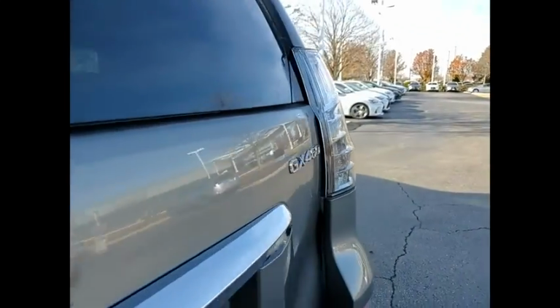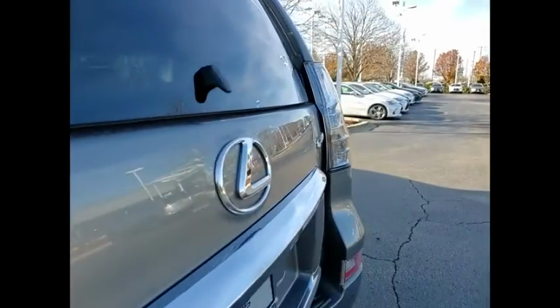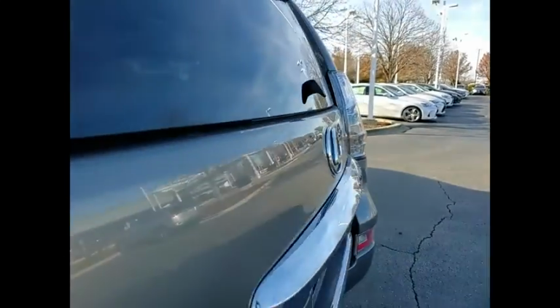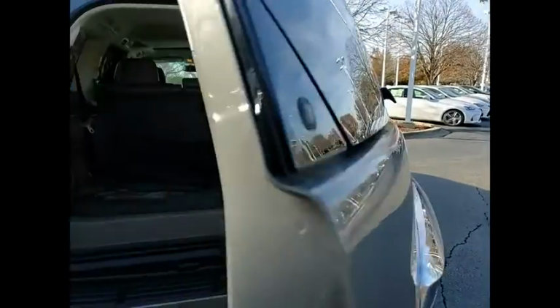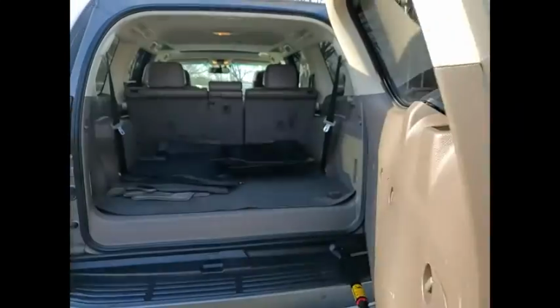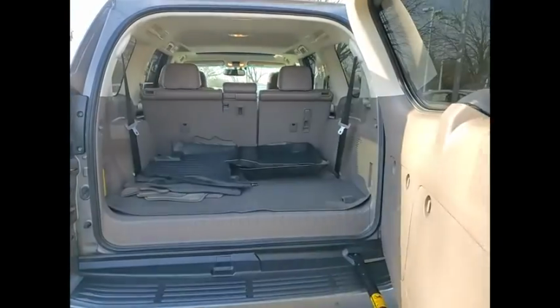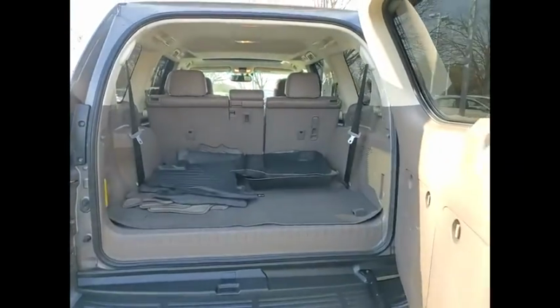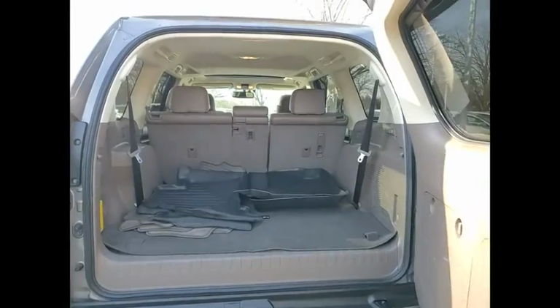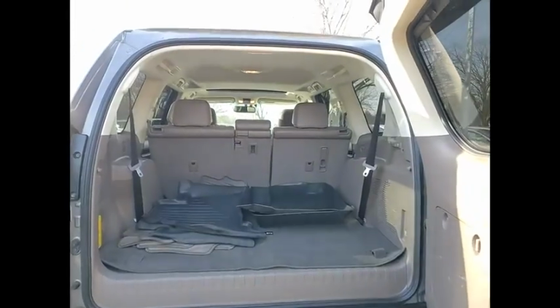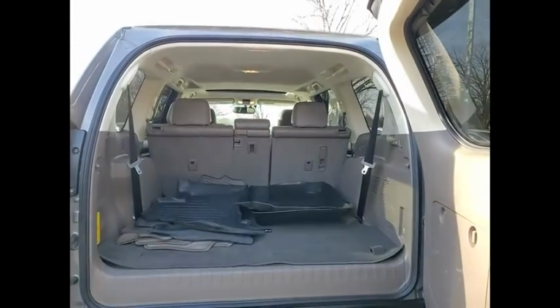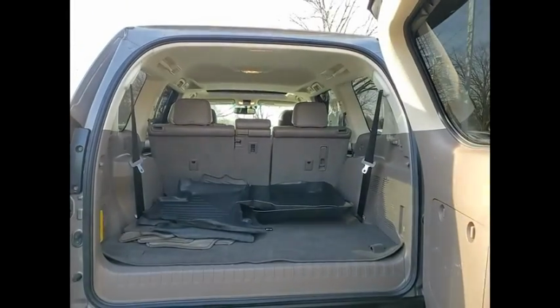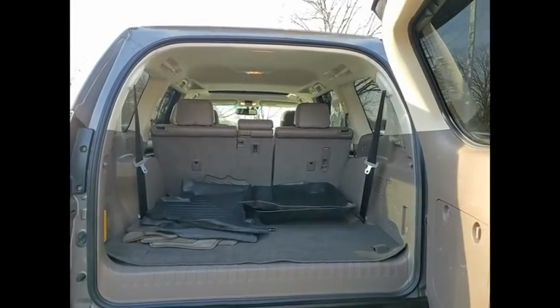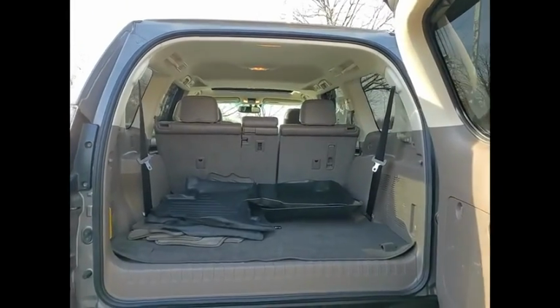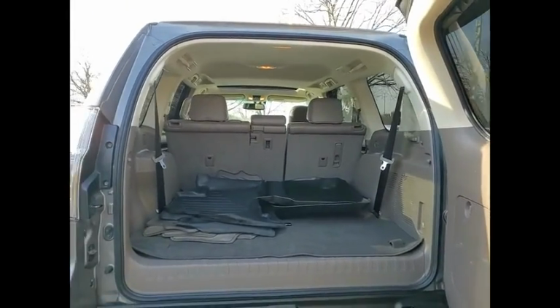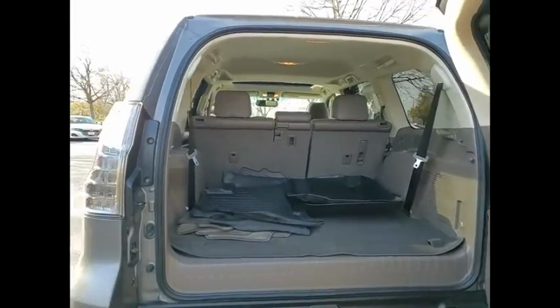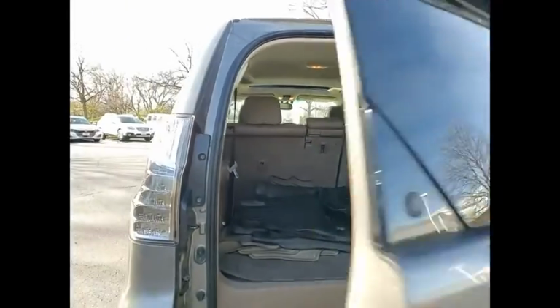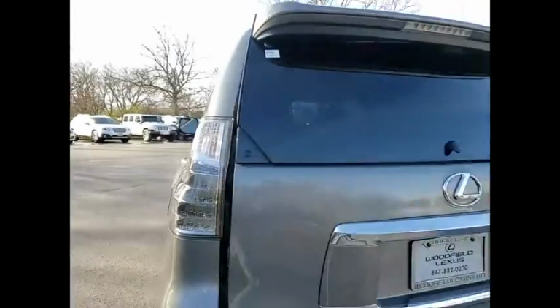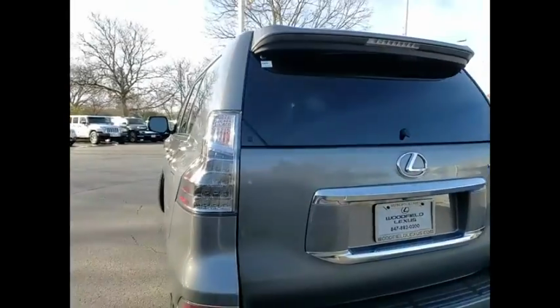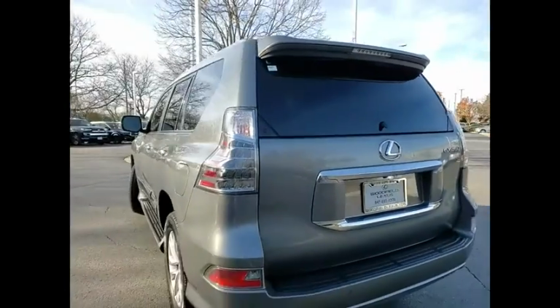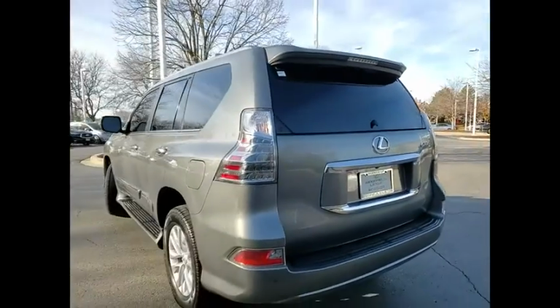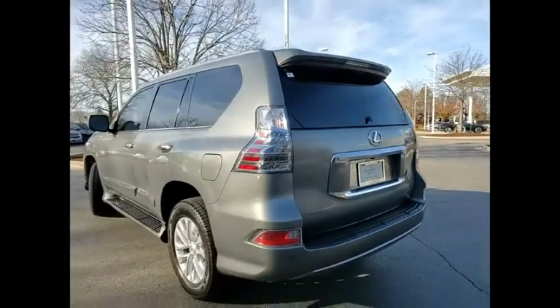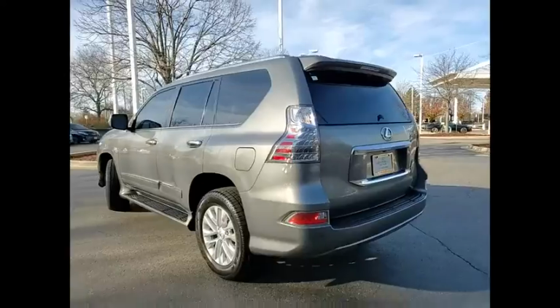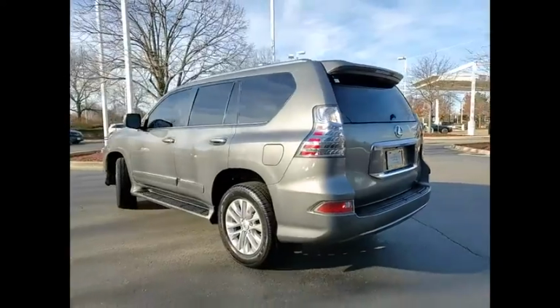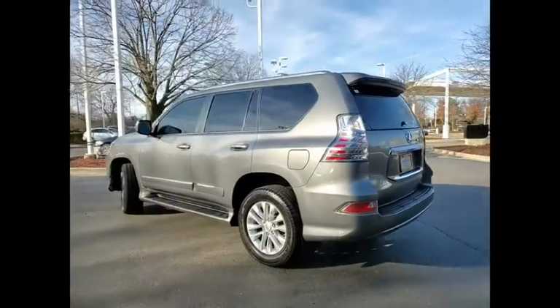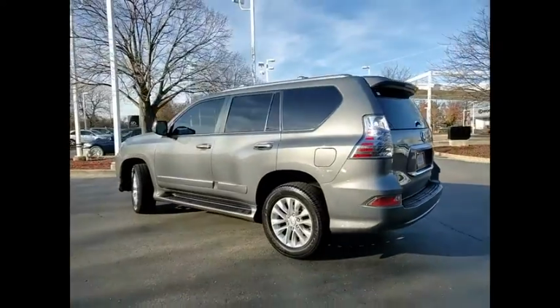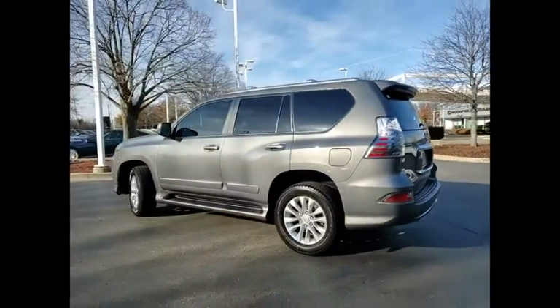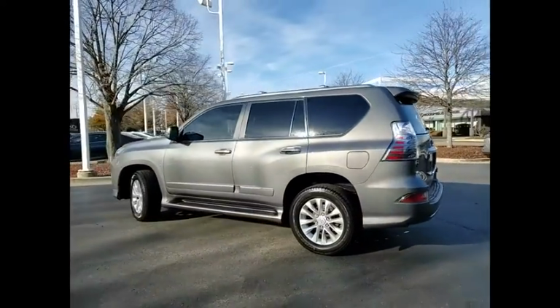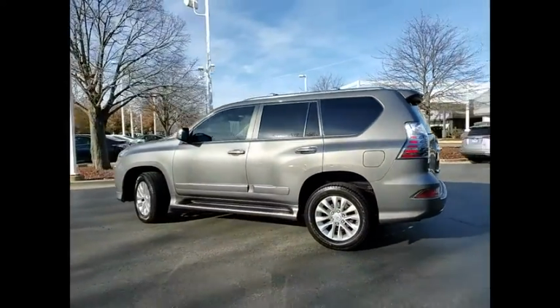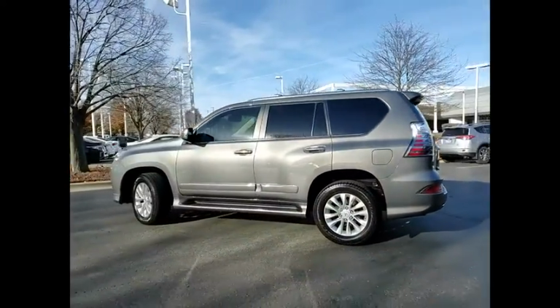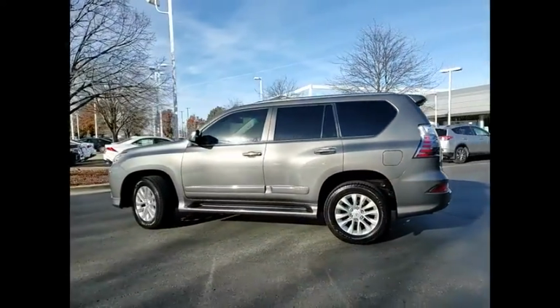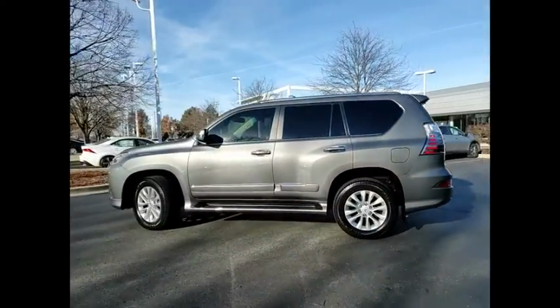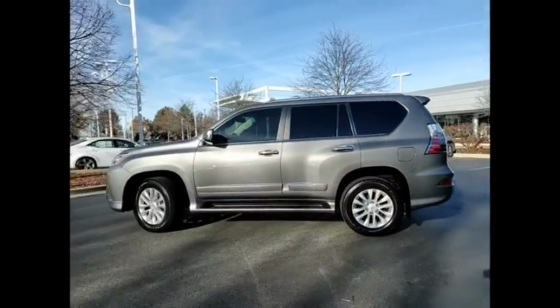This vehicle has less than 105,000 miles. Here are some of this vehicle's great options: Hill Descent Control, Traction Control, Stability Control, Front Suspension Type: Double Wishbones.